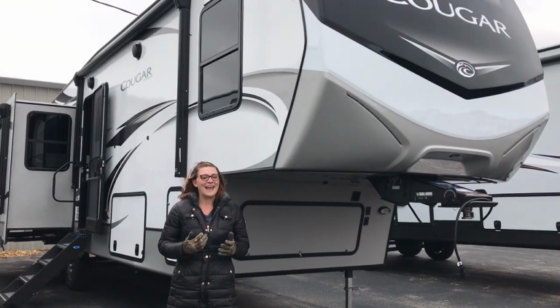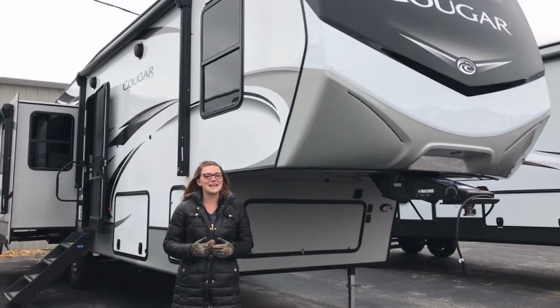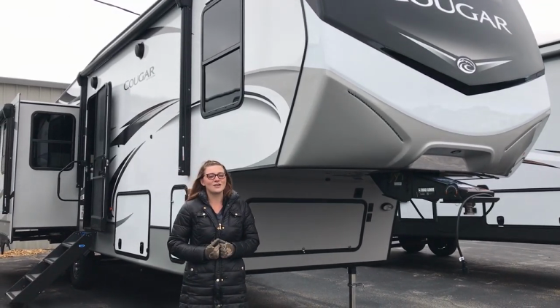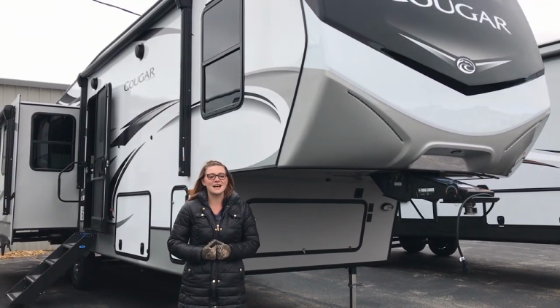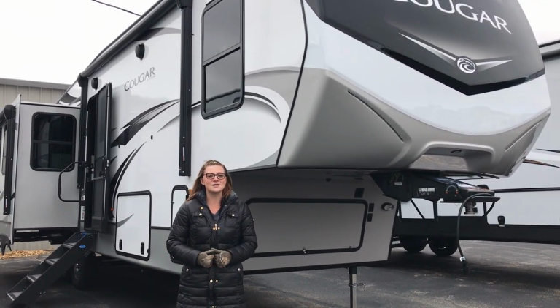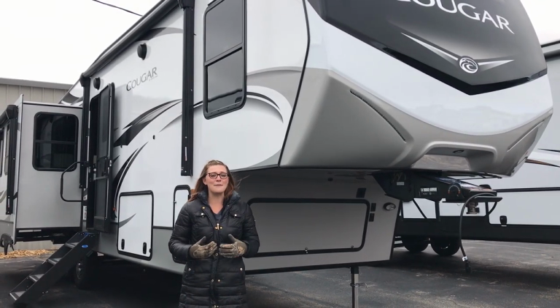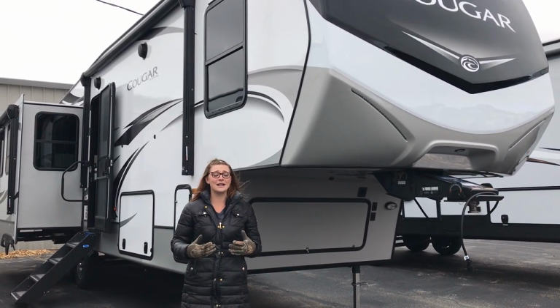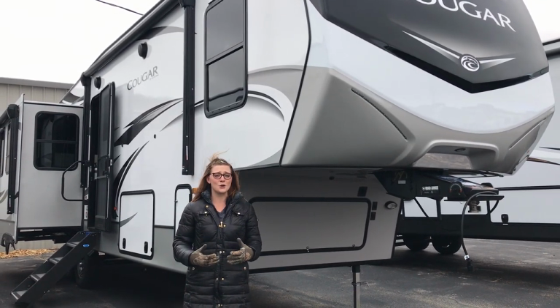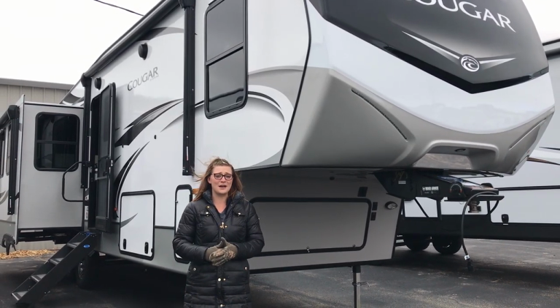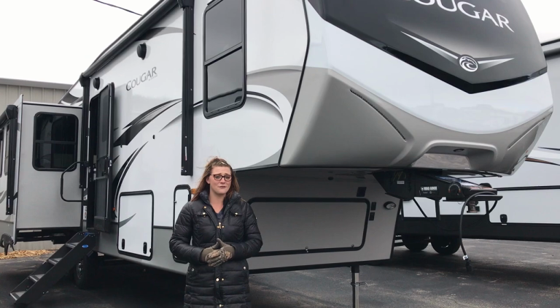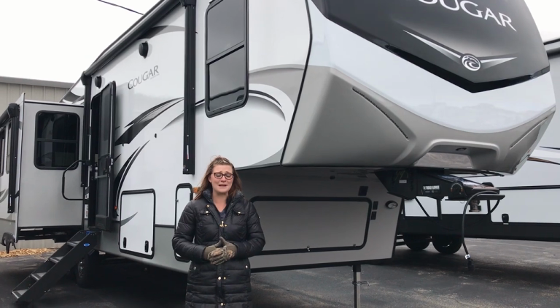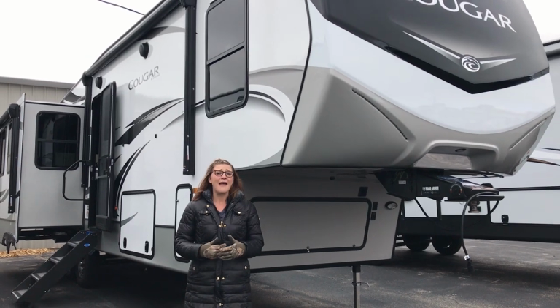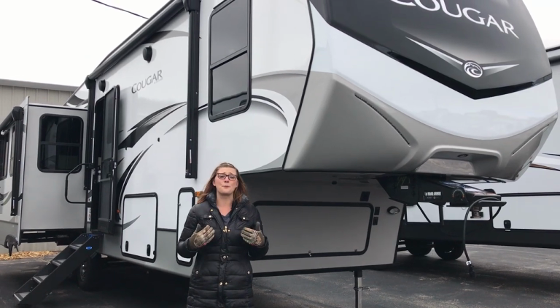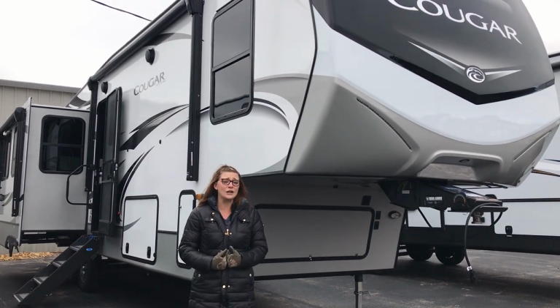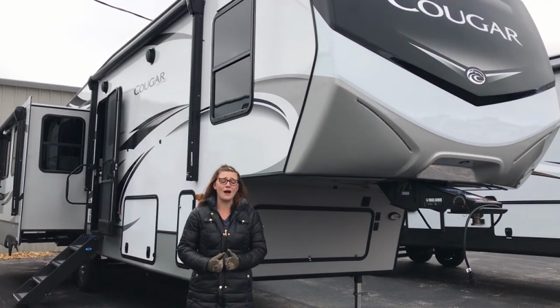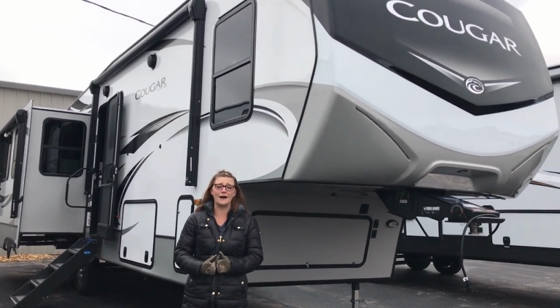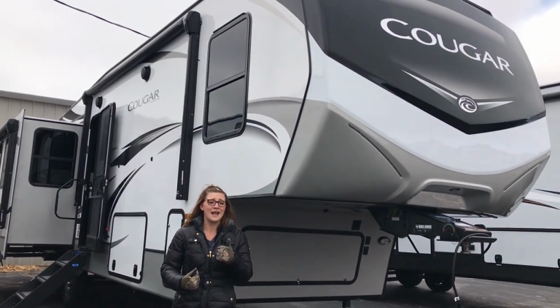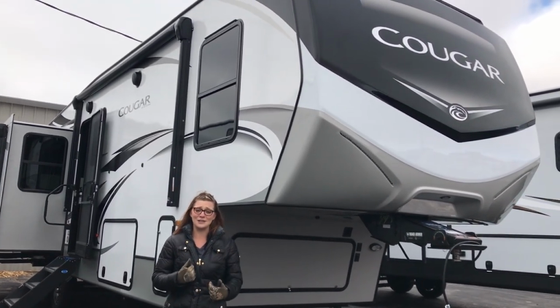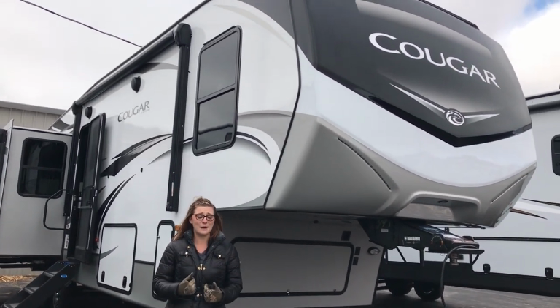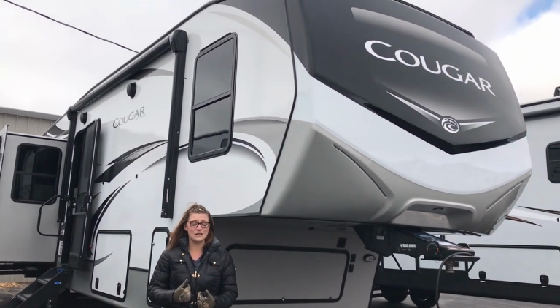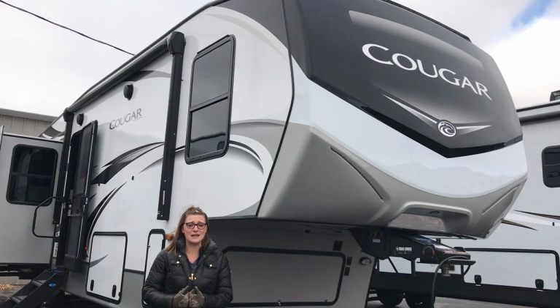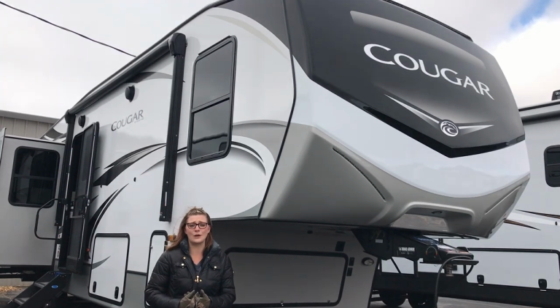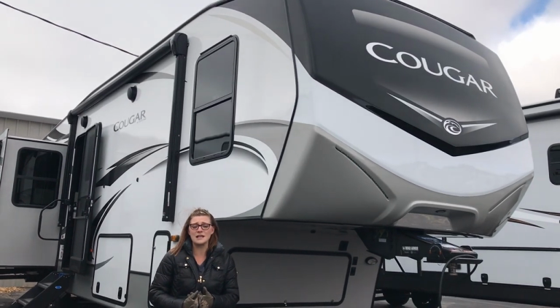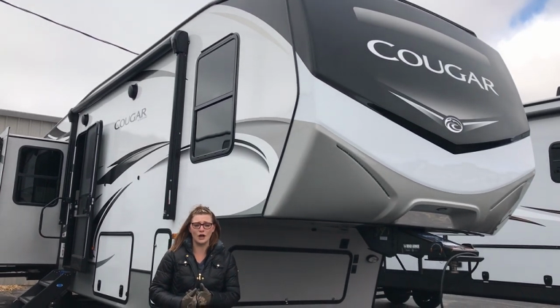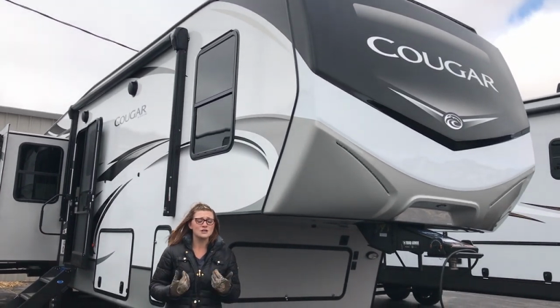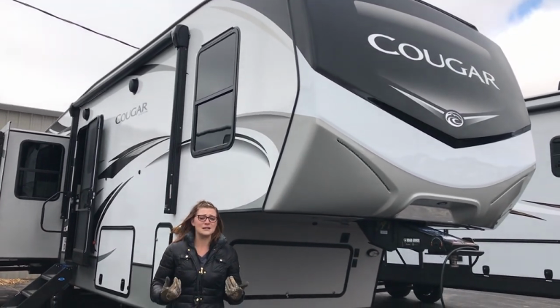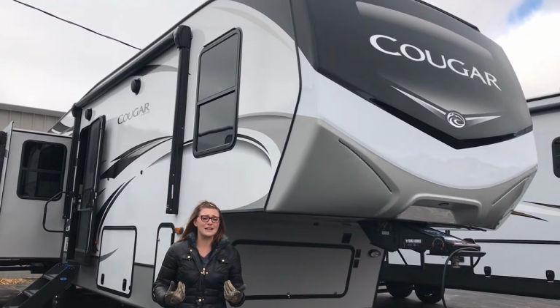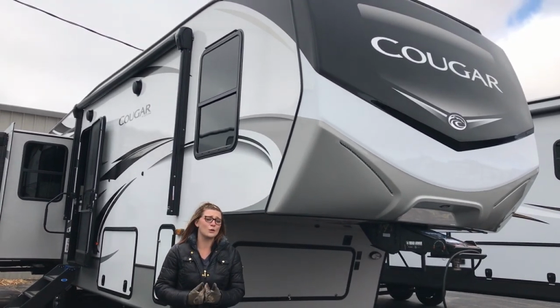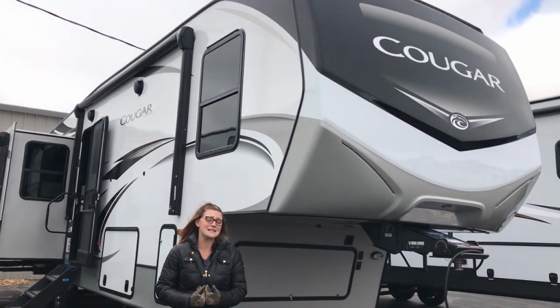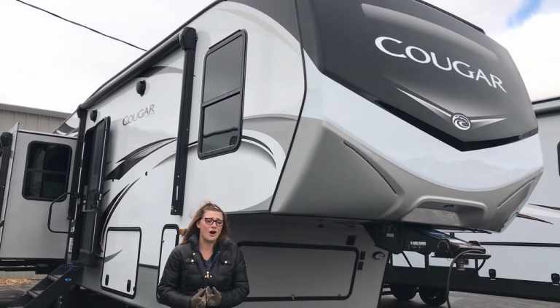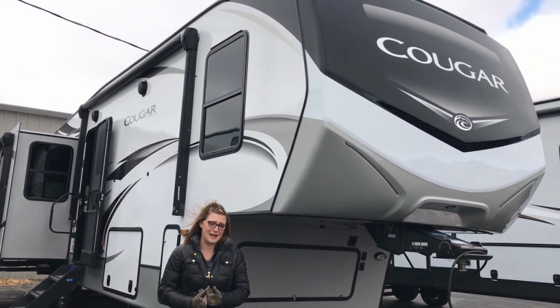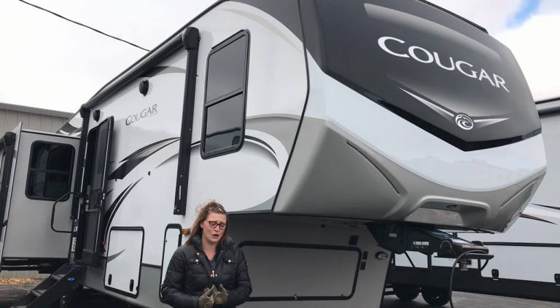Hey guys, Kayla here at Rich and Sons. I'm here to show you one of my other favorite floor plans. It's brand new — they actually did some upgrades. It used to be the 315 Cougar, so now it's actually the 316 RLS Cougar.